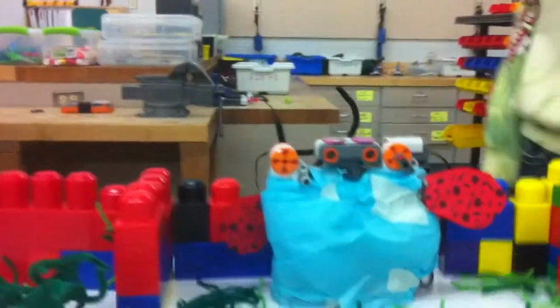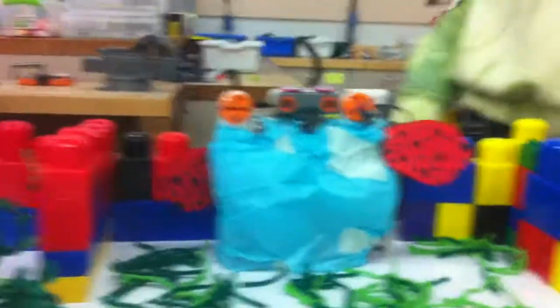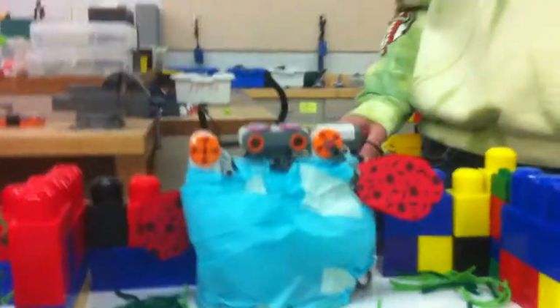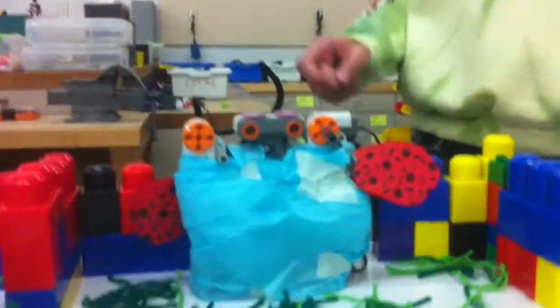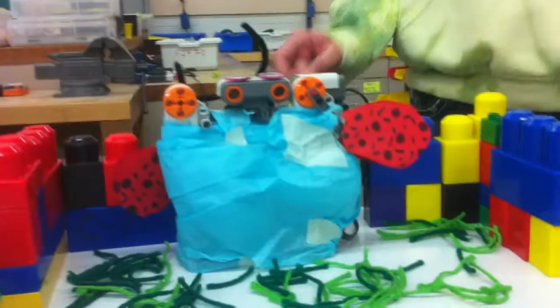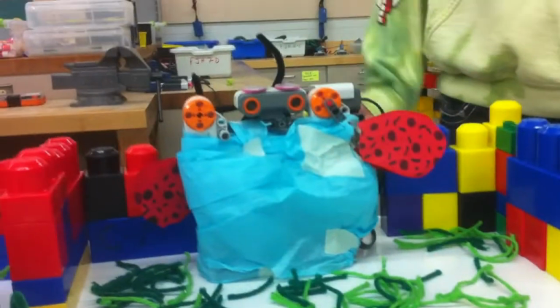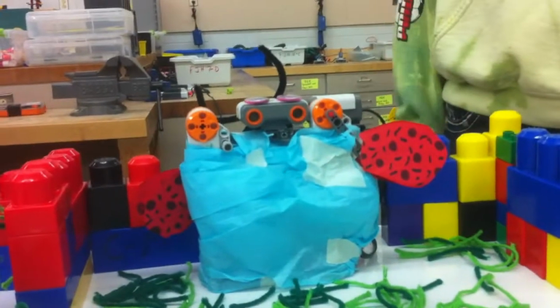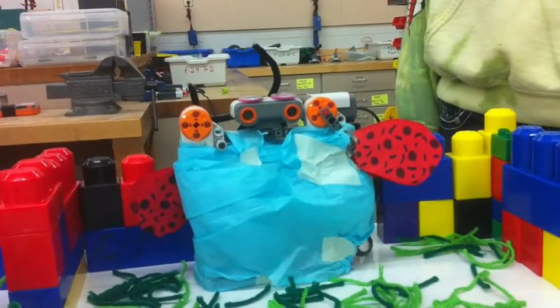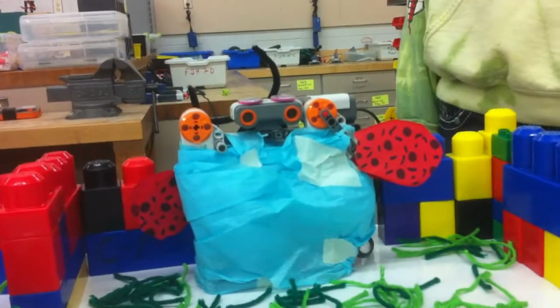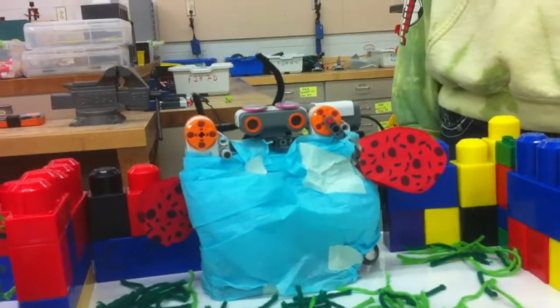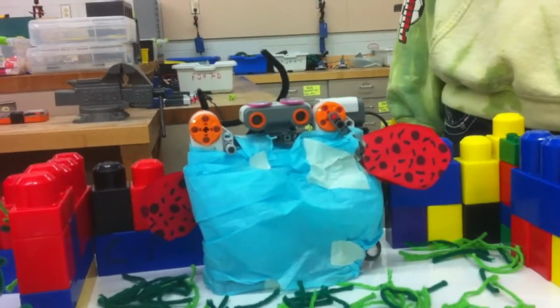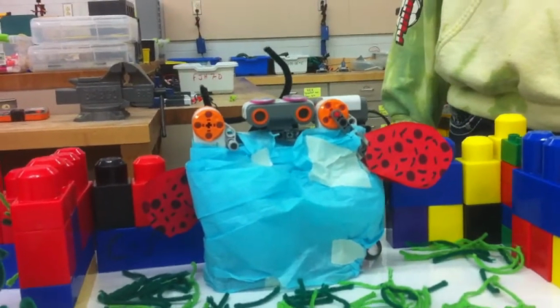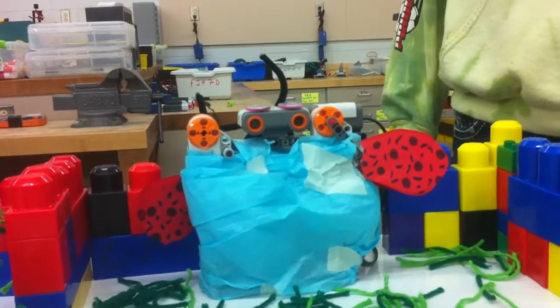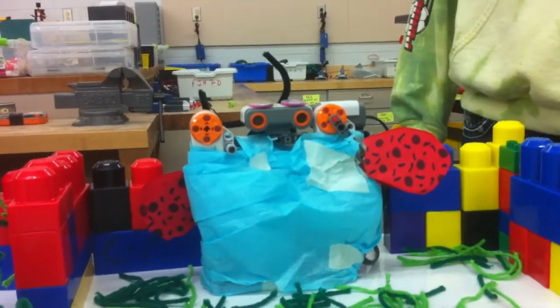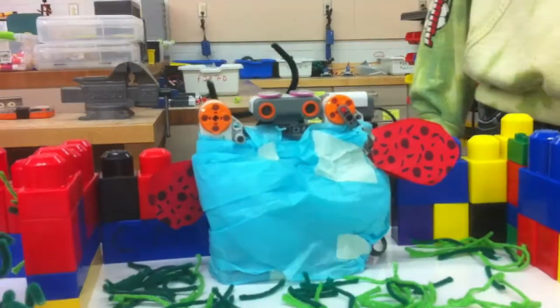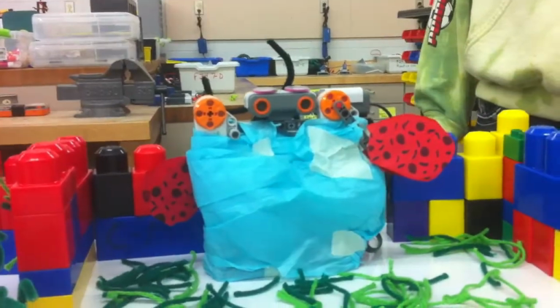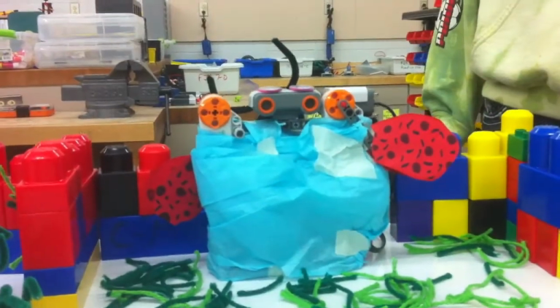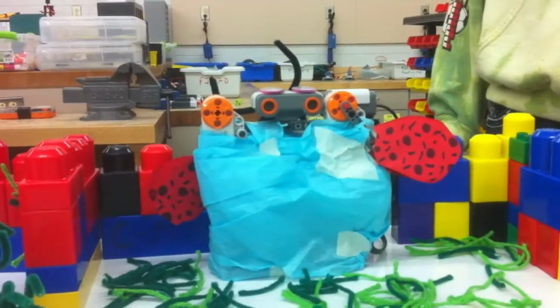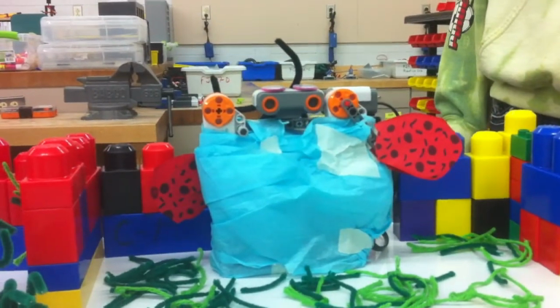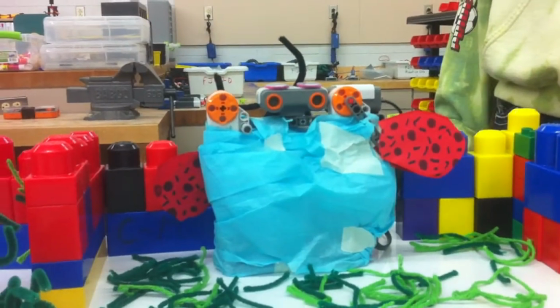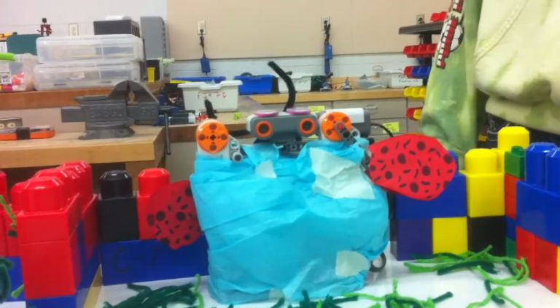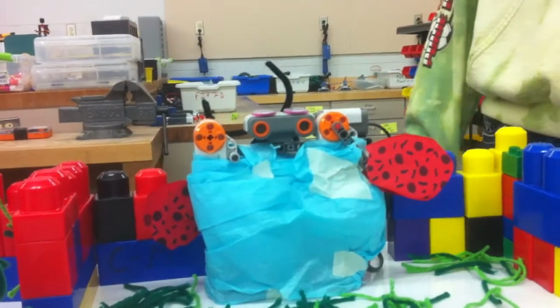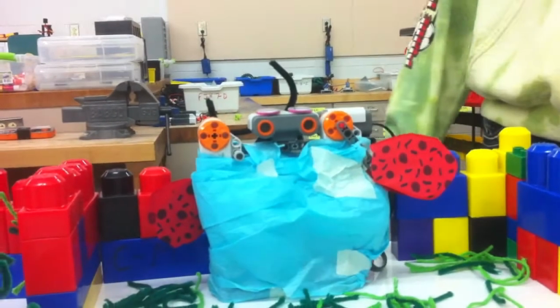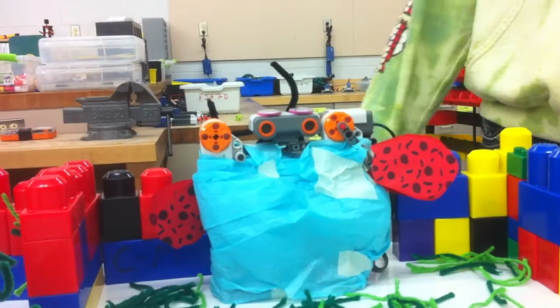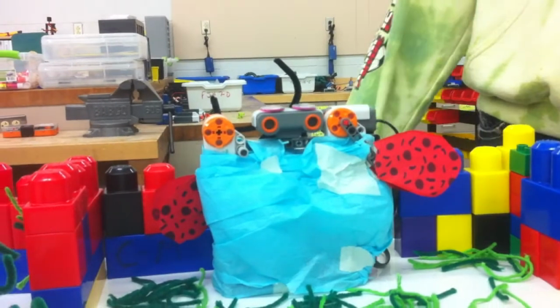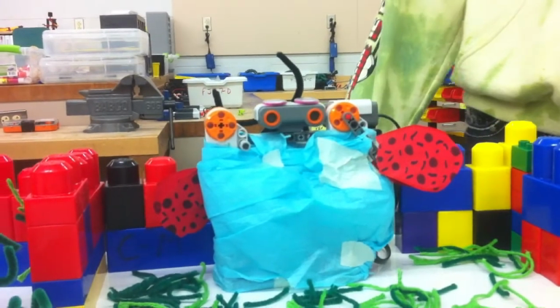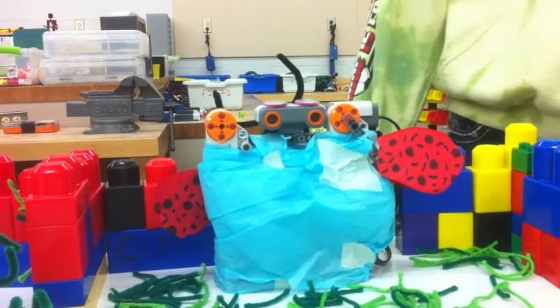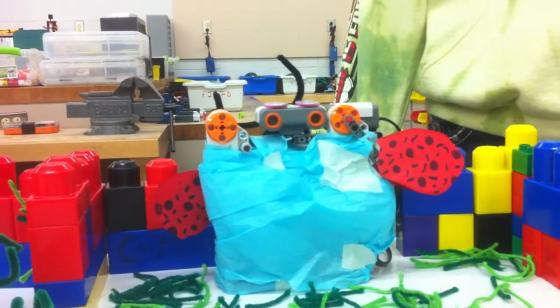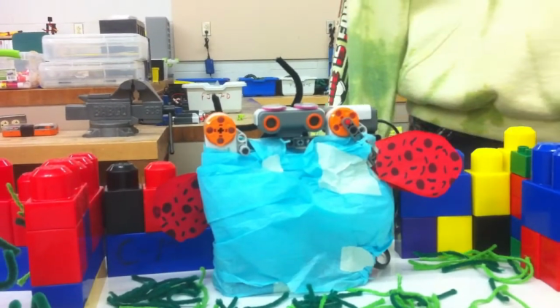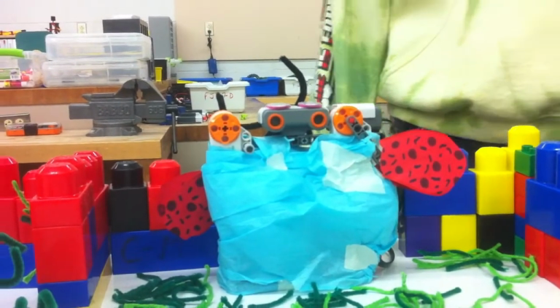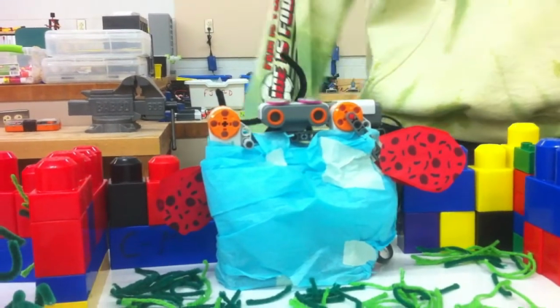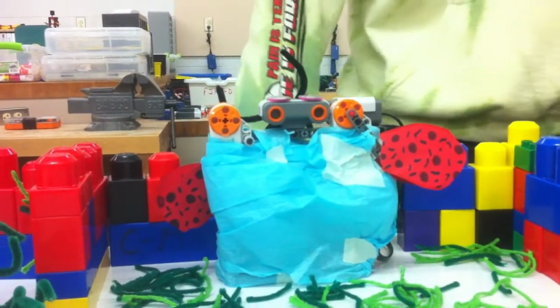This is our butterfly, and when it sees something it'll flap its wings, and when it hears something really loud, it'll flap them even faster.